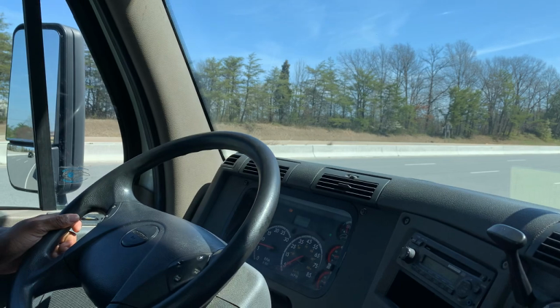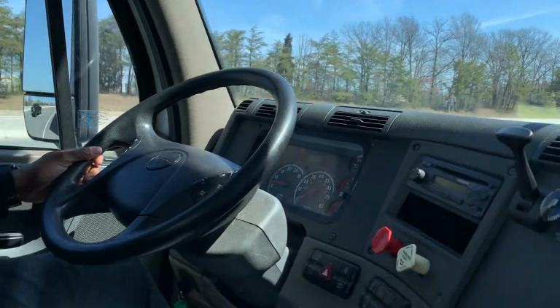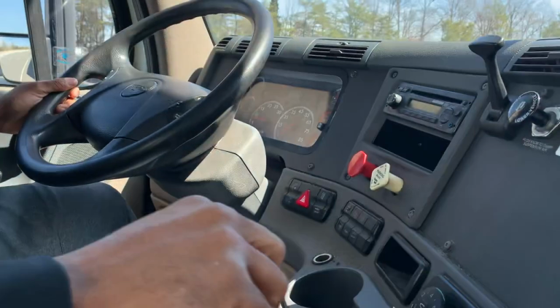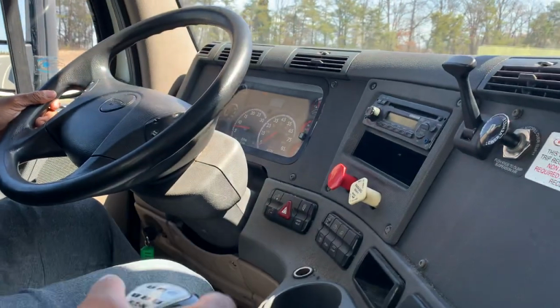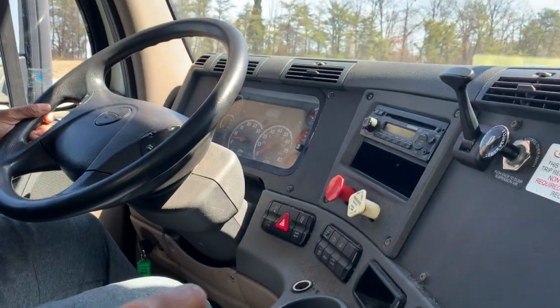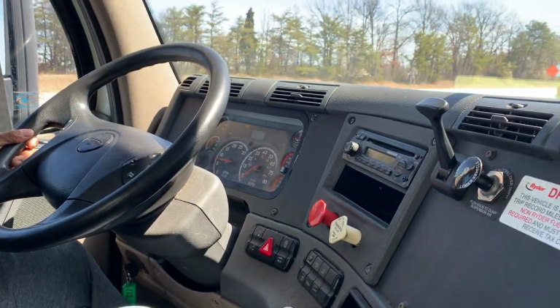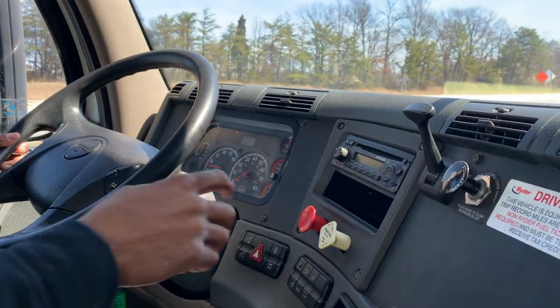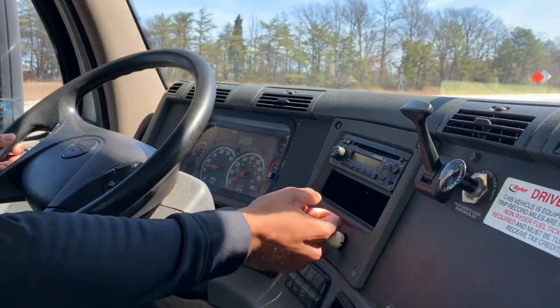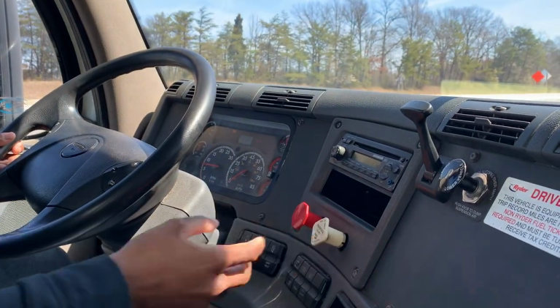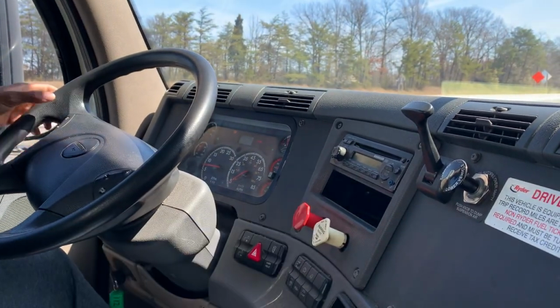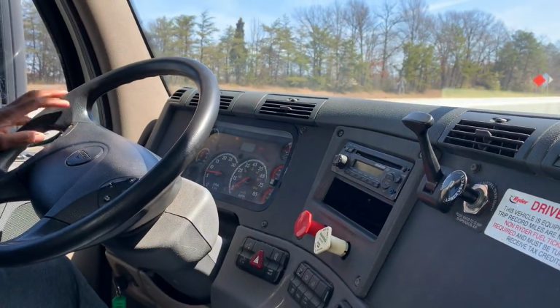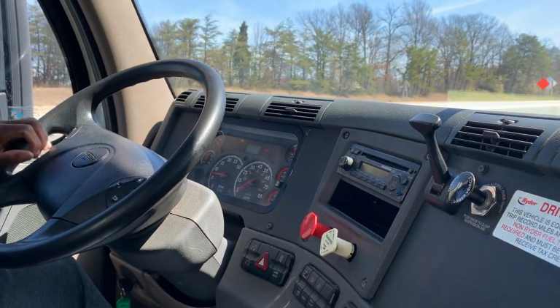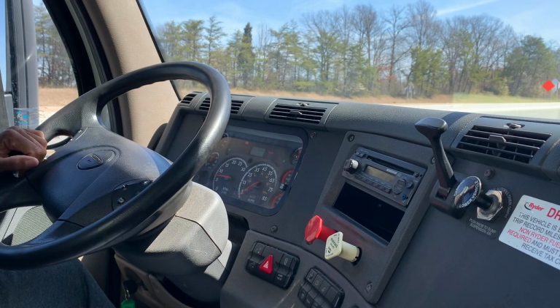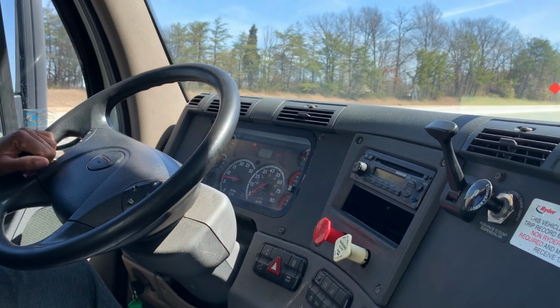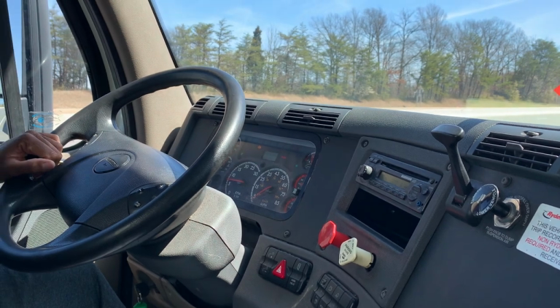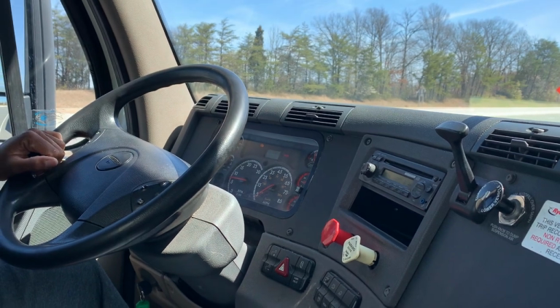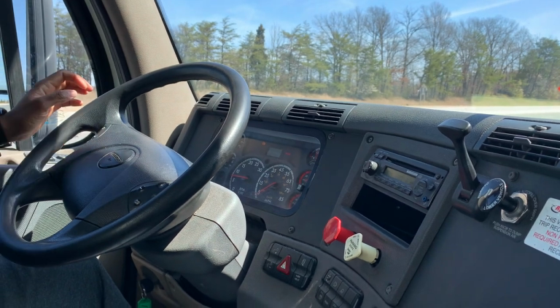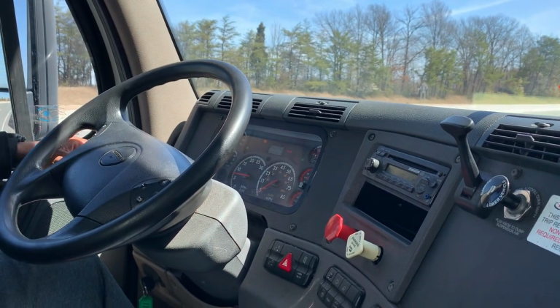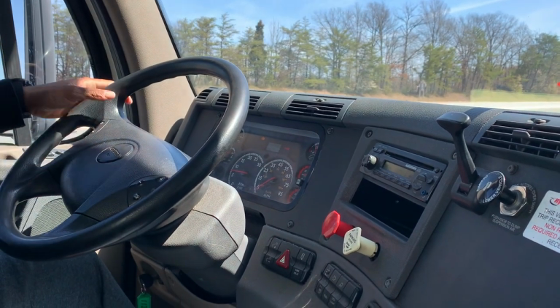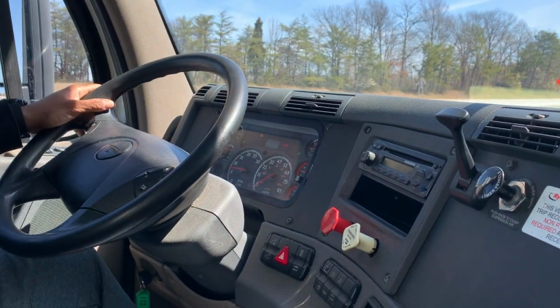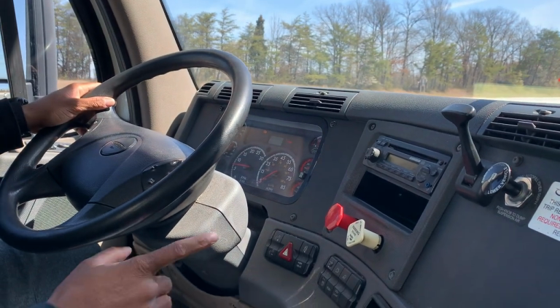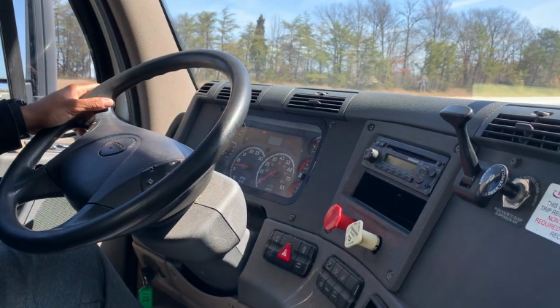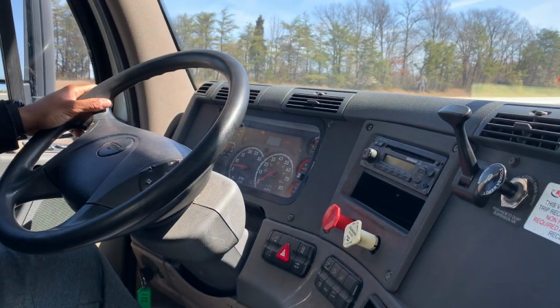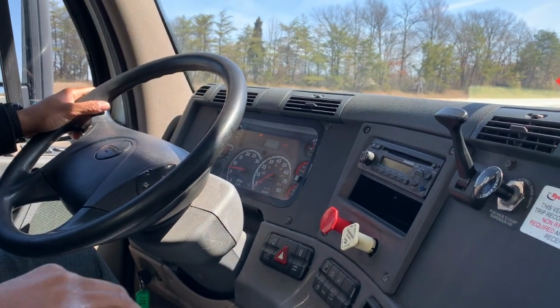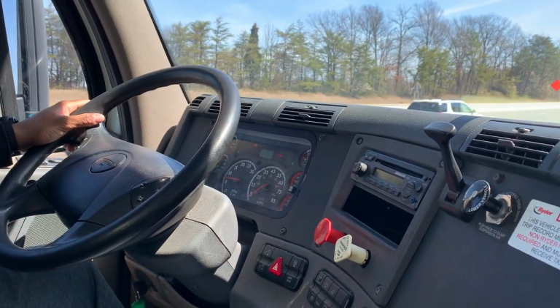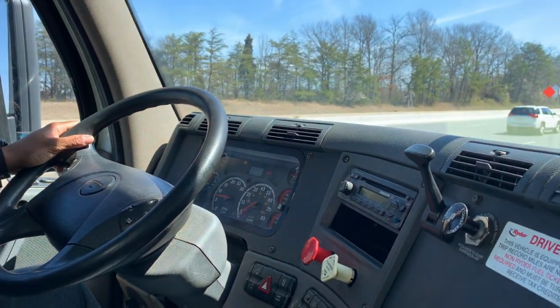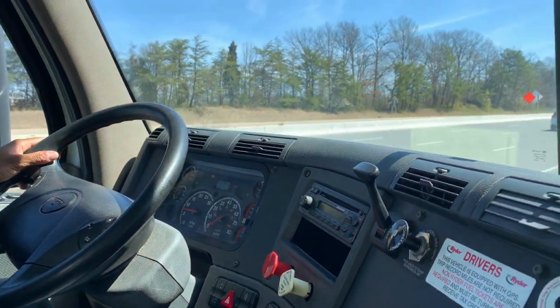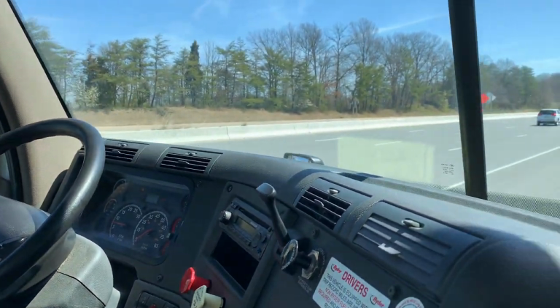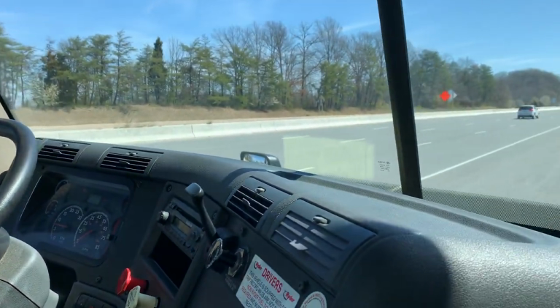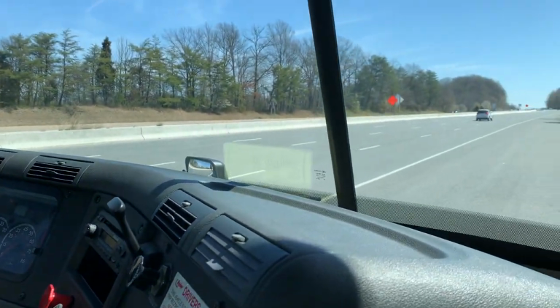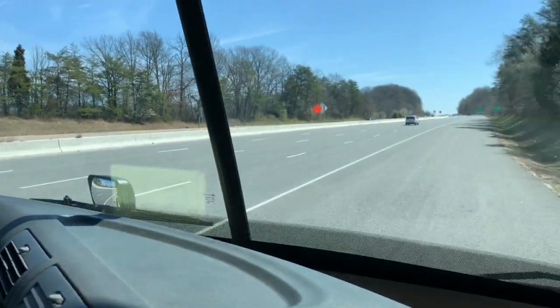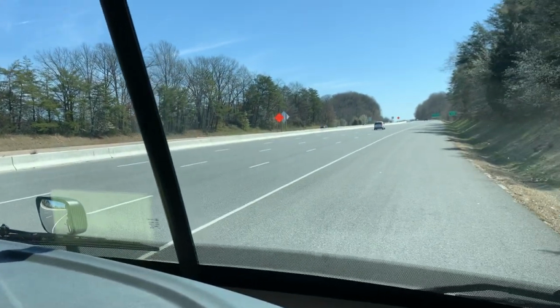Now we're going to see the driver do about three things. He does have his four ways on. Does he have his brakes on? No — so he needs to come in: right turn signal, four ways on, neutral, and put your brakes on.